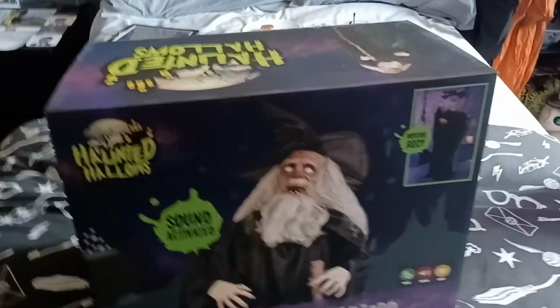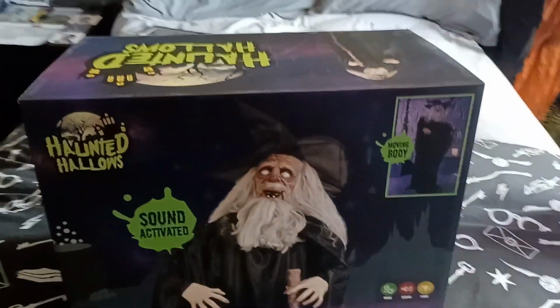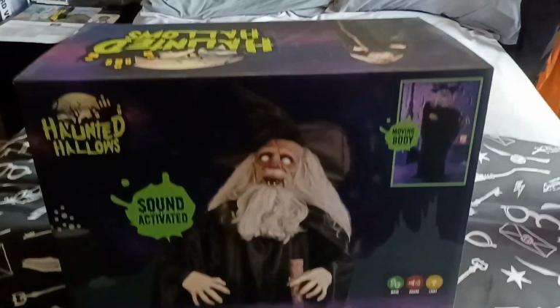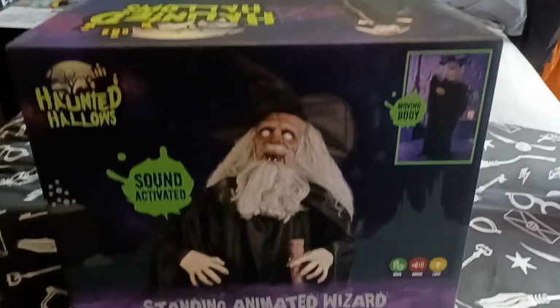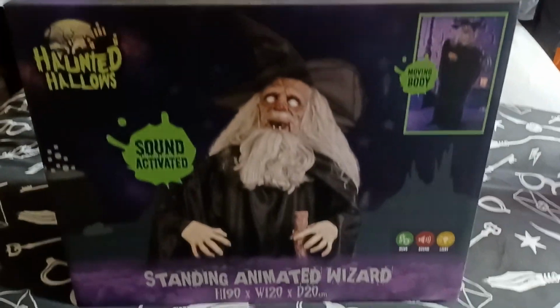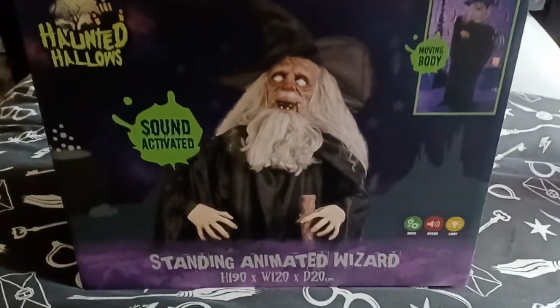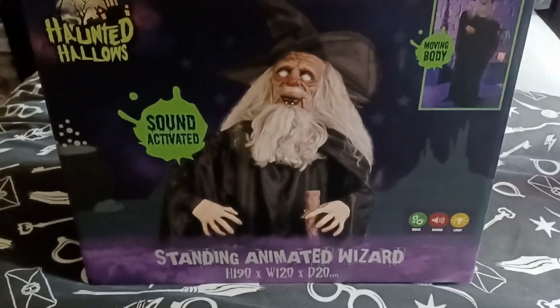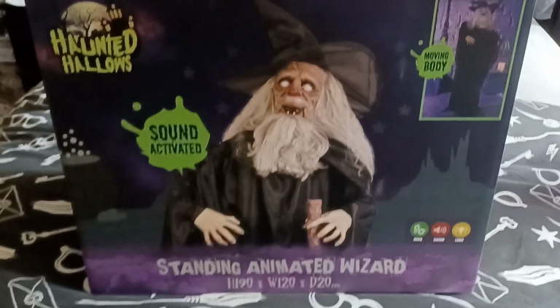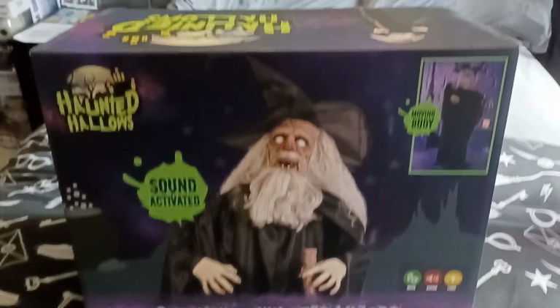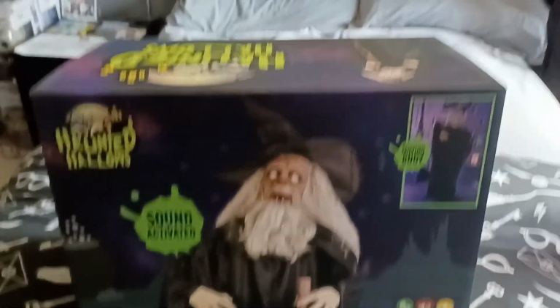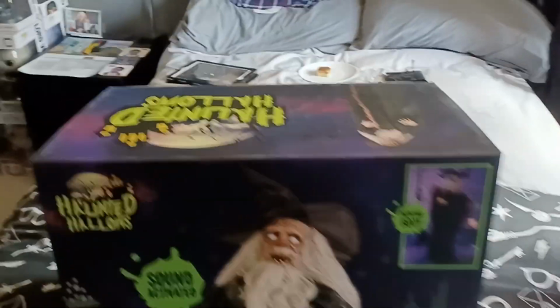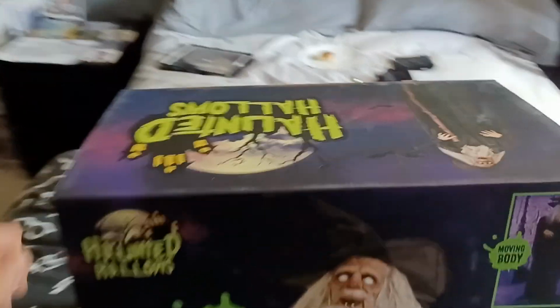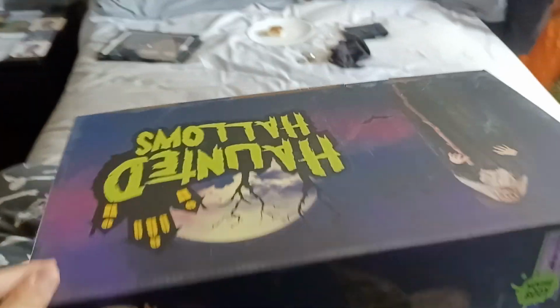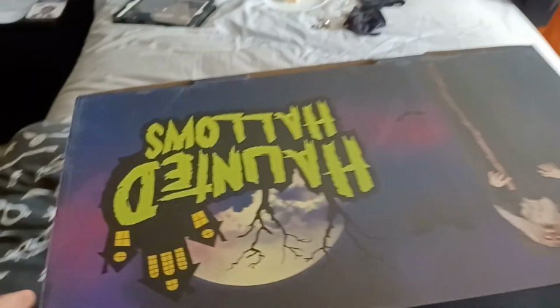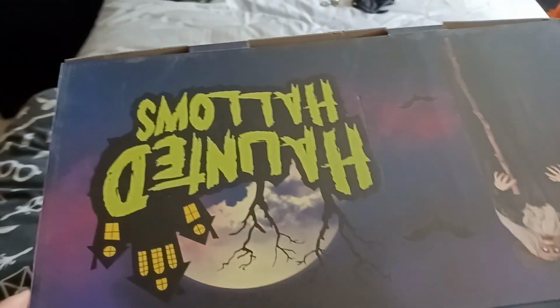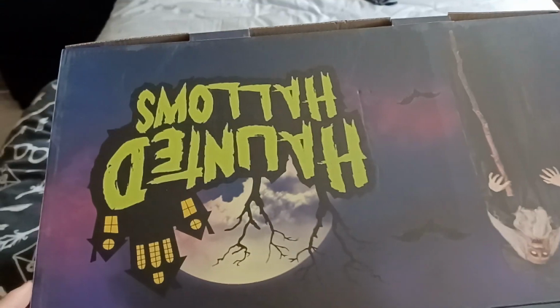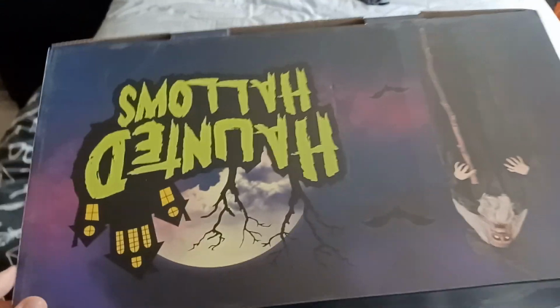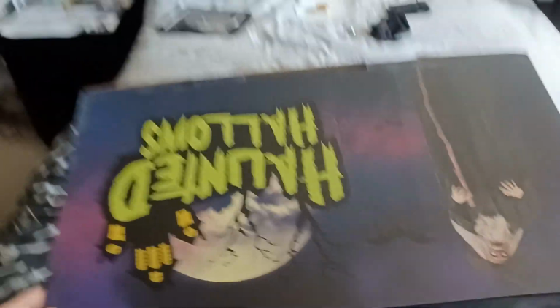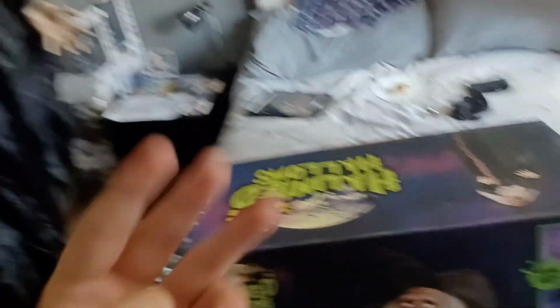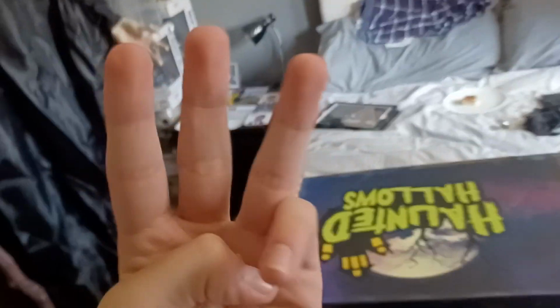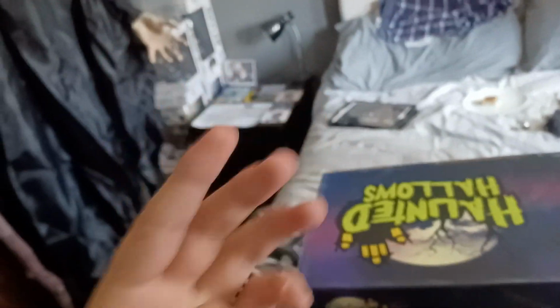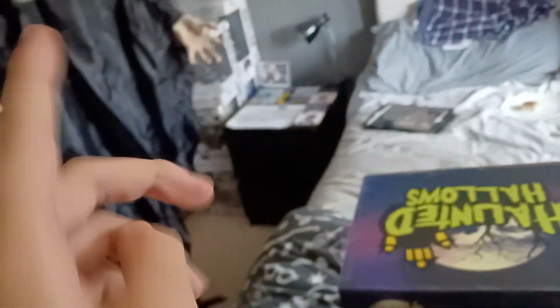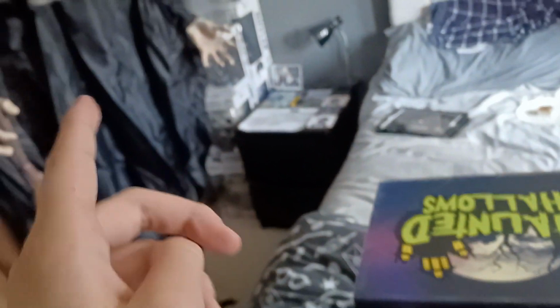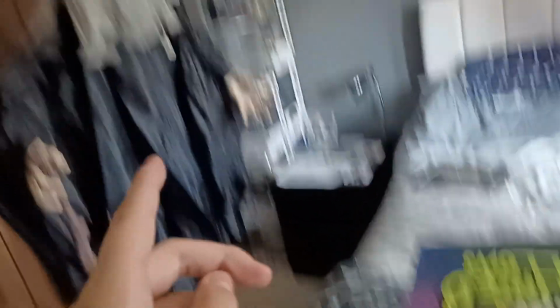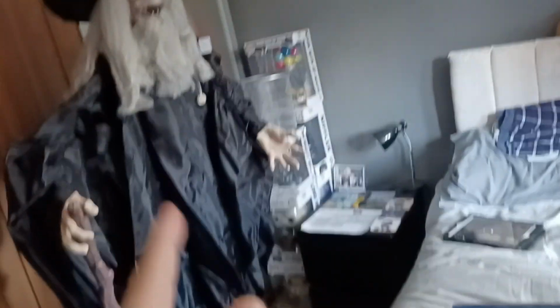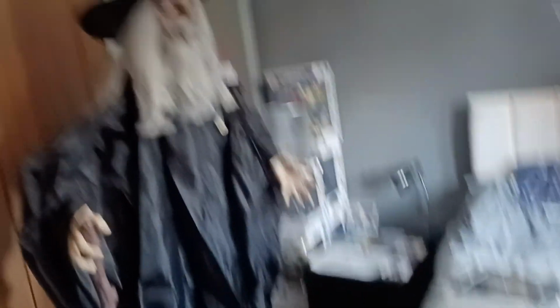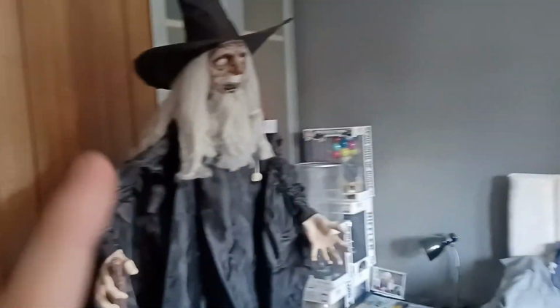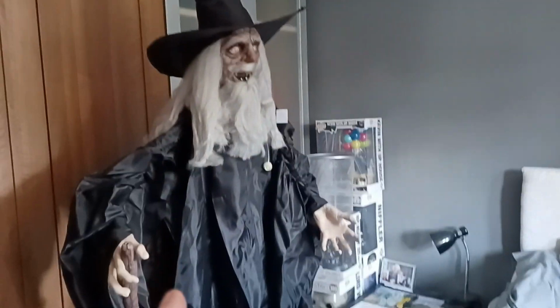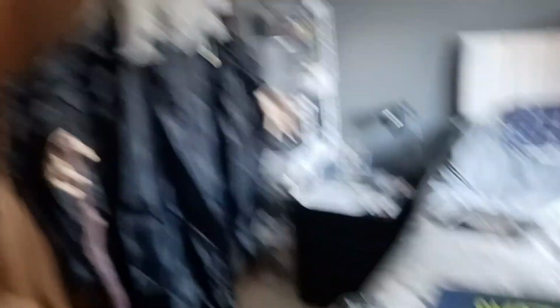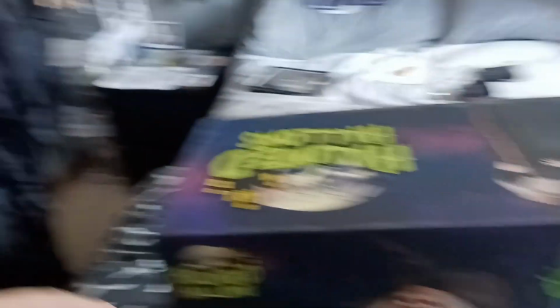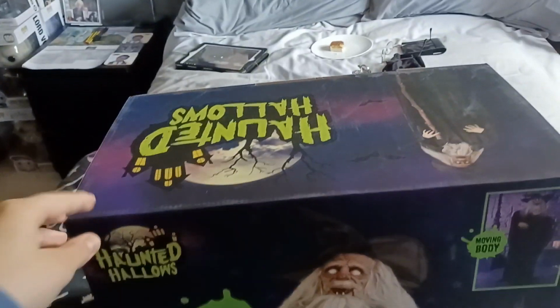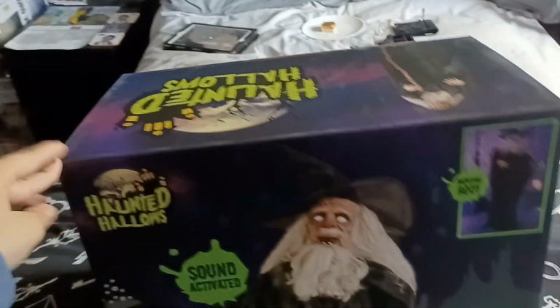So this is the box guys. This is a really cool box. And also you need three AA batteries for him. I will show you what he does in a second.